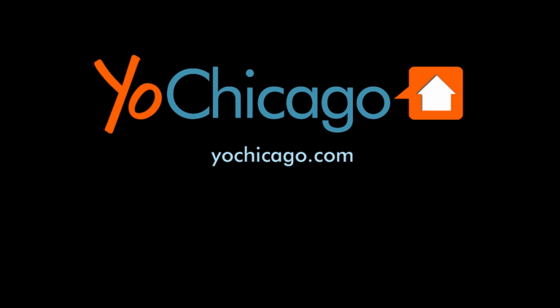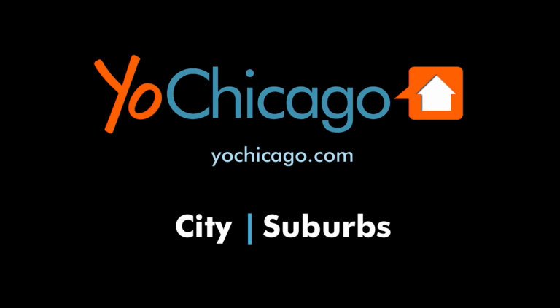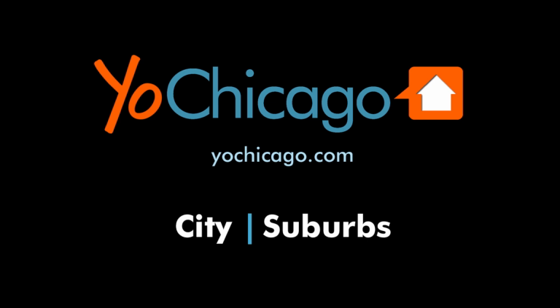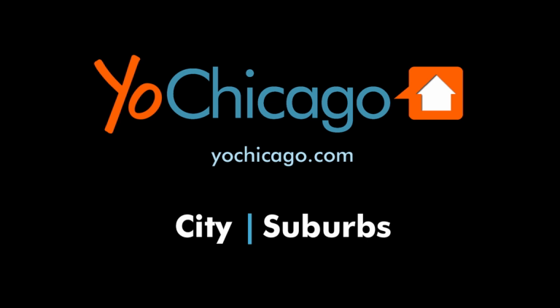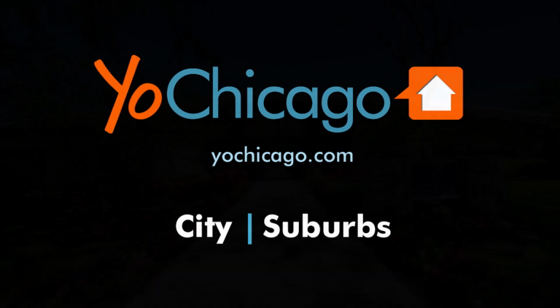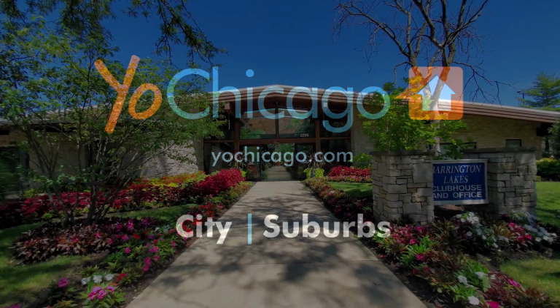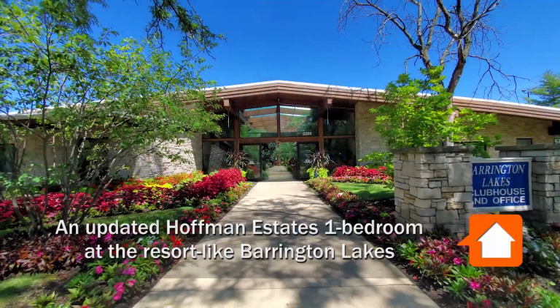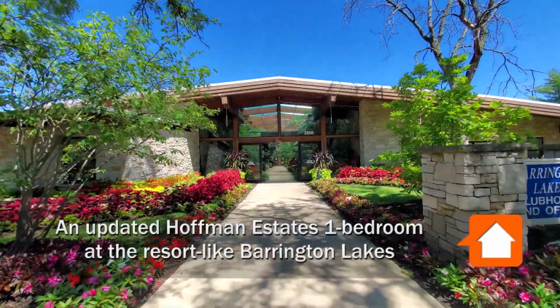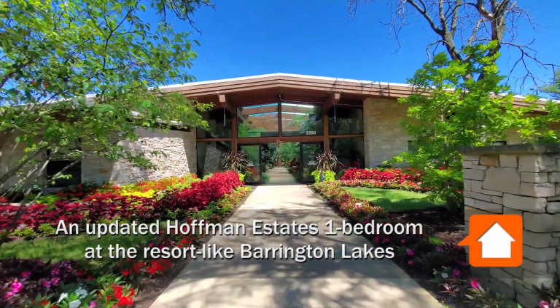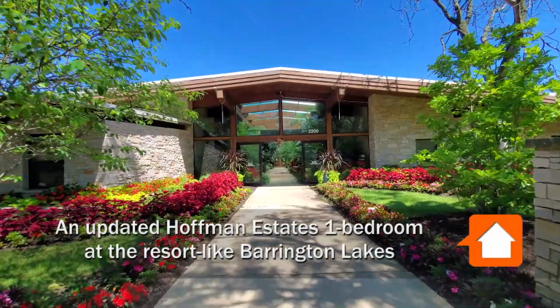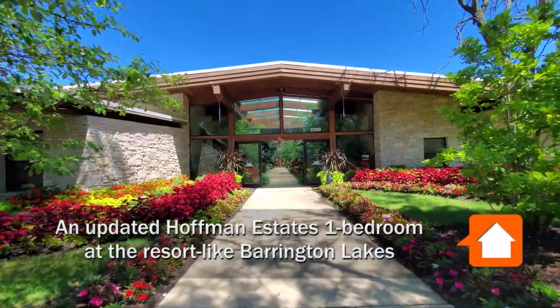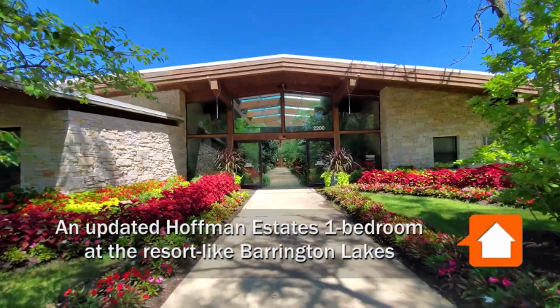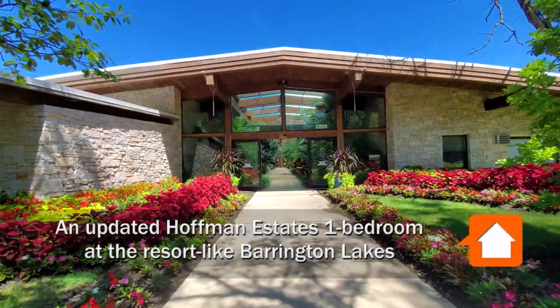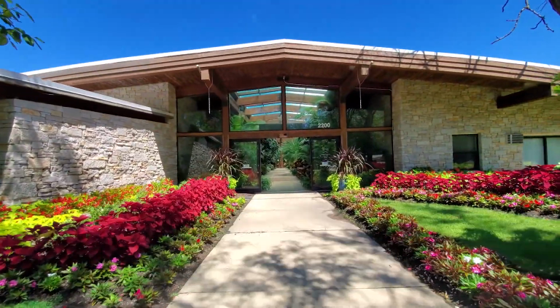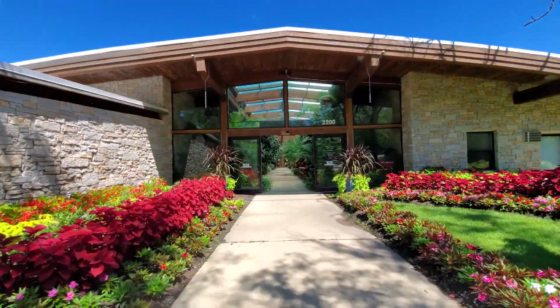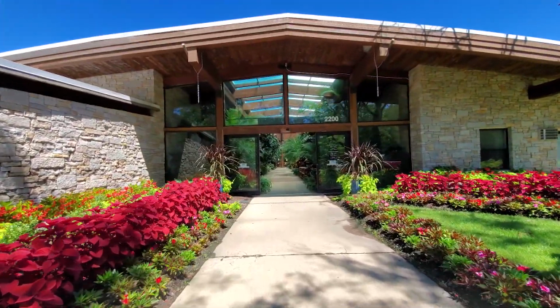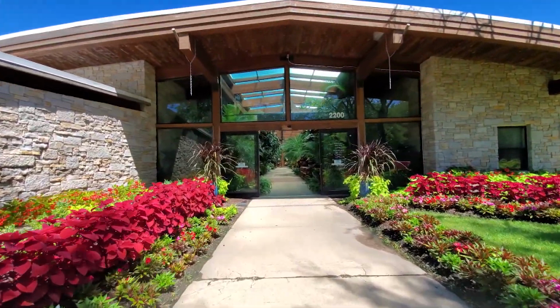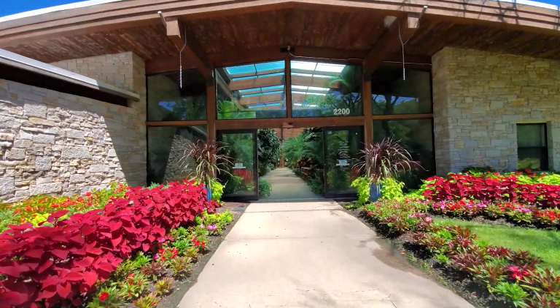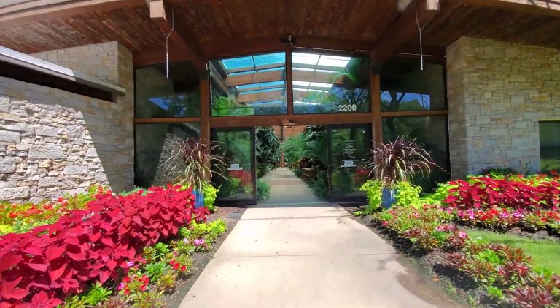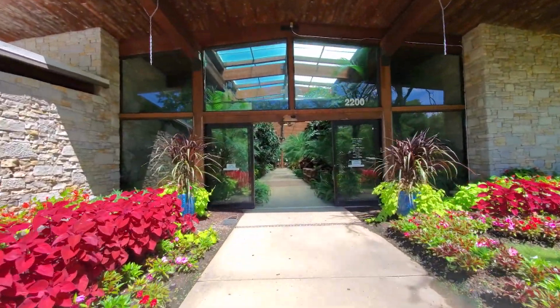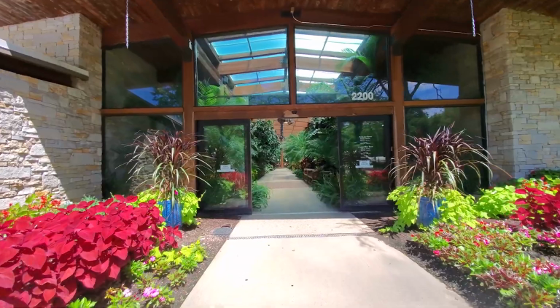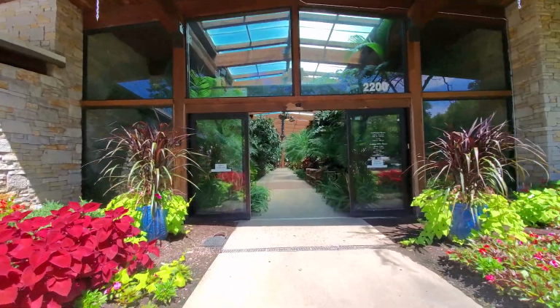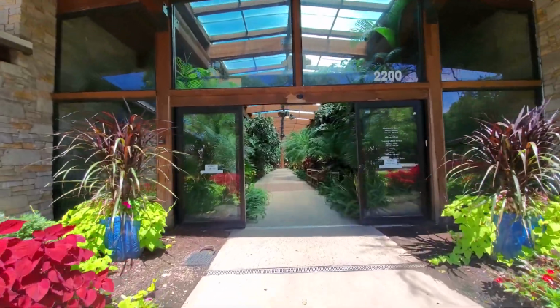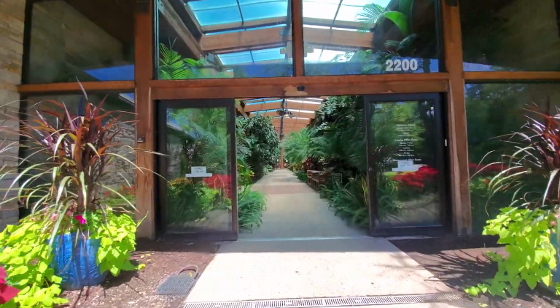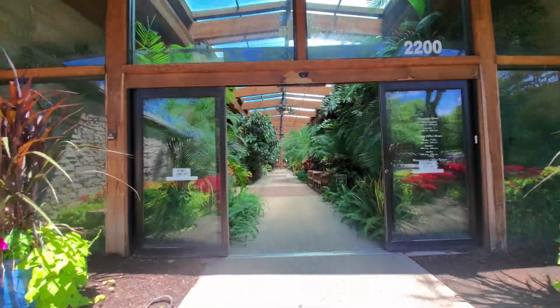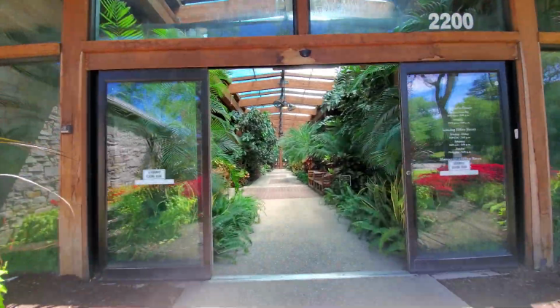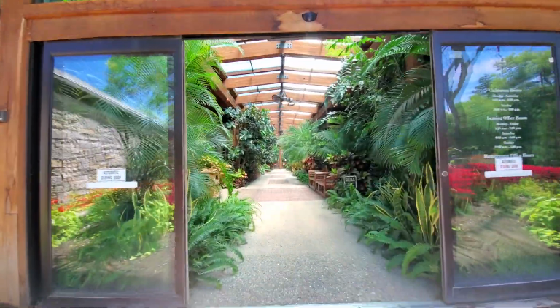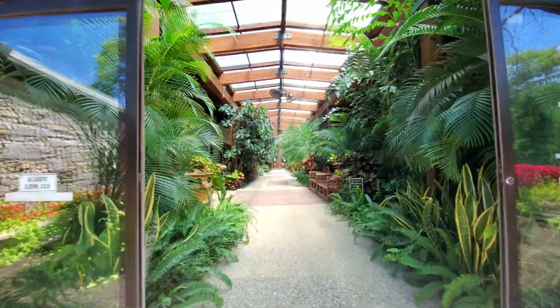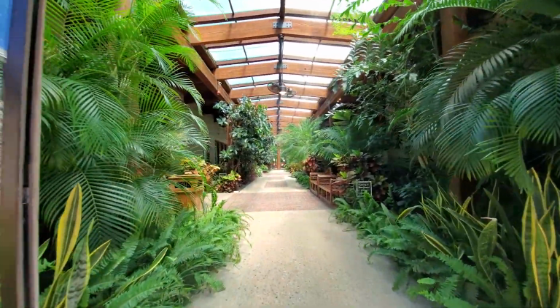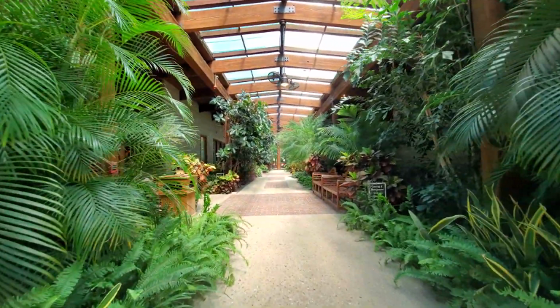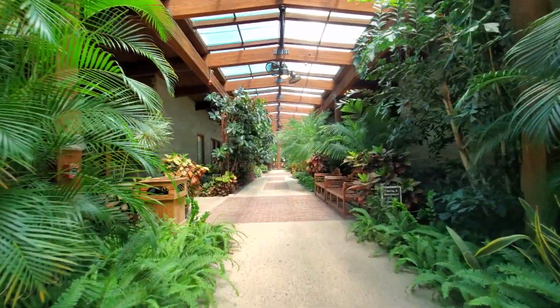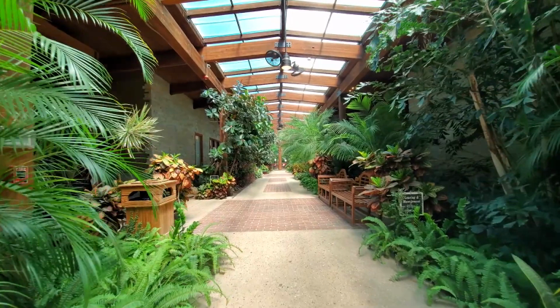This is Joe from YoChicago.com. I'm just off I-90 in northwest suburban Hoffman Estates, walking toward a resort-style clubhouse that hosts extensive amenities, and I'm headed for a walk through one of the apartments at Barrington Lakes.